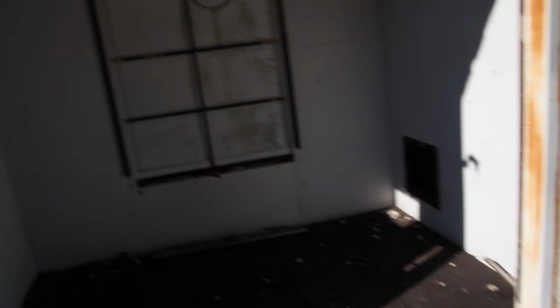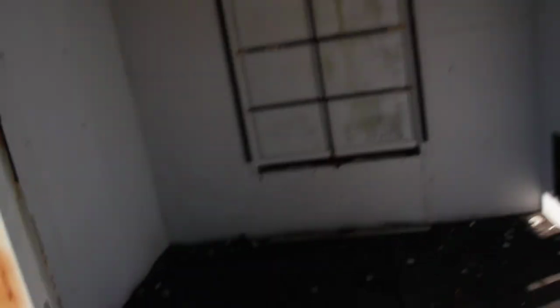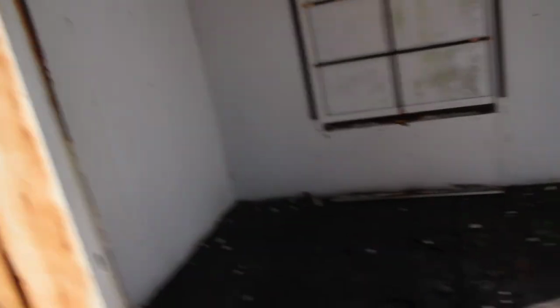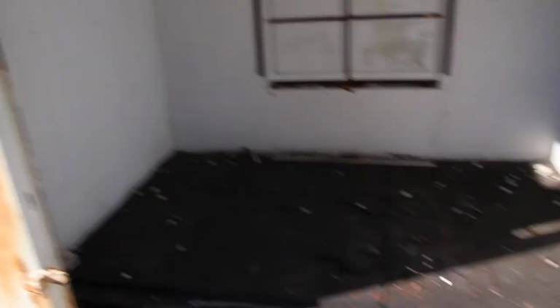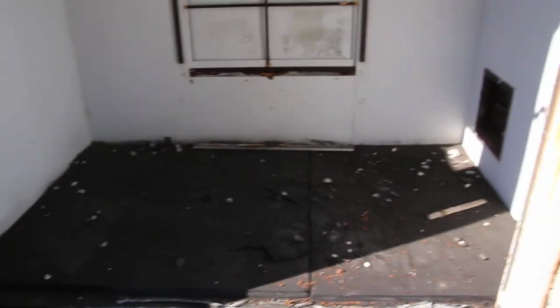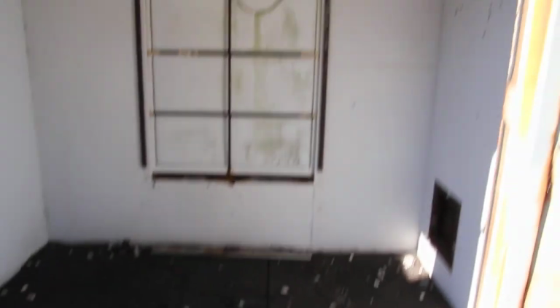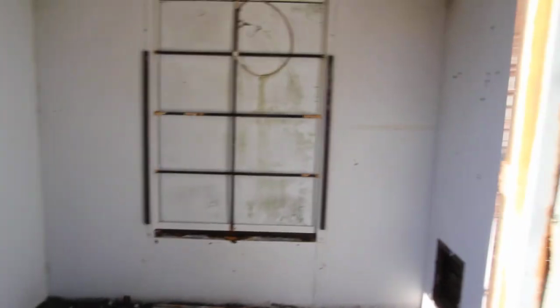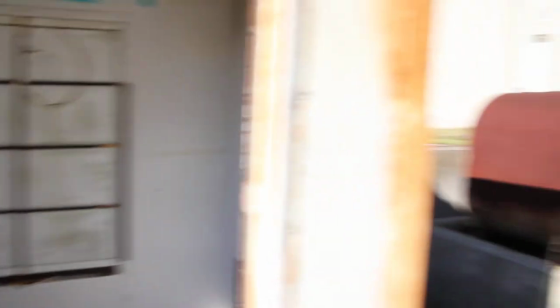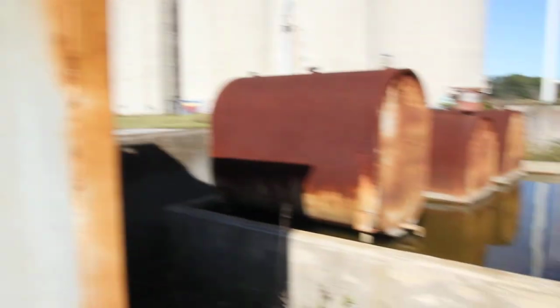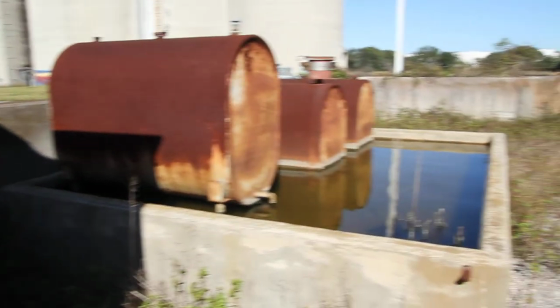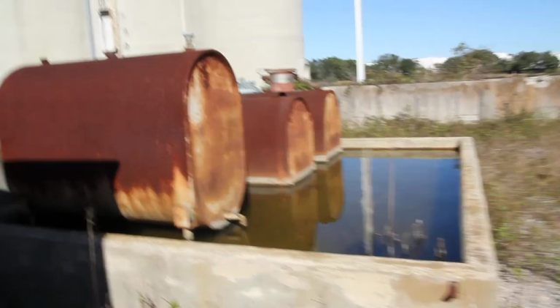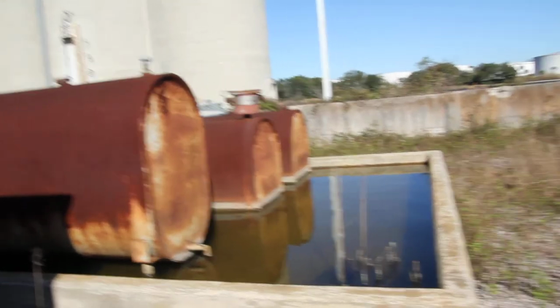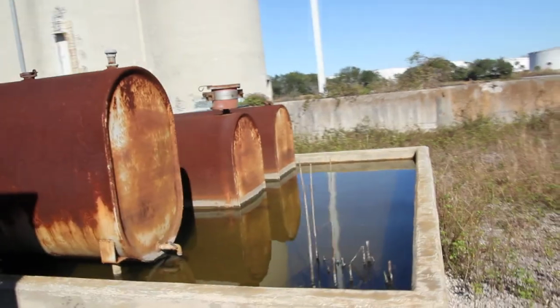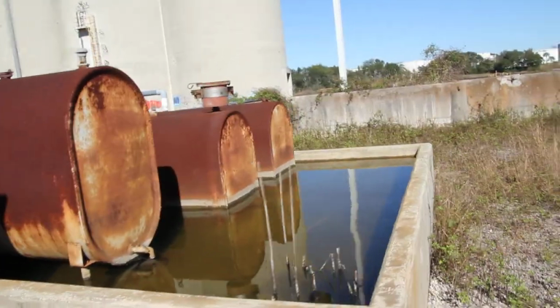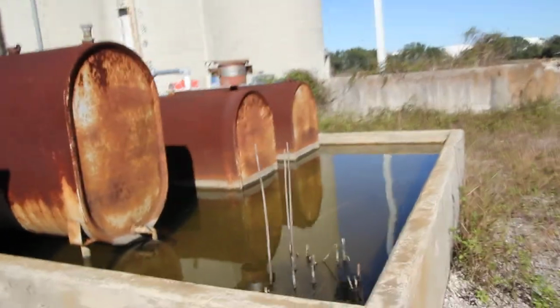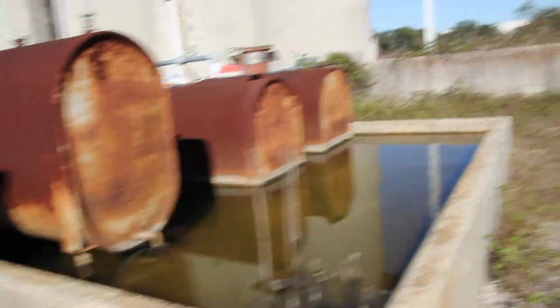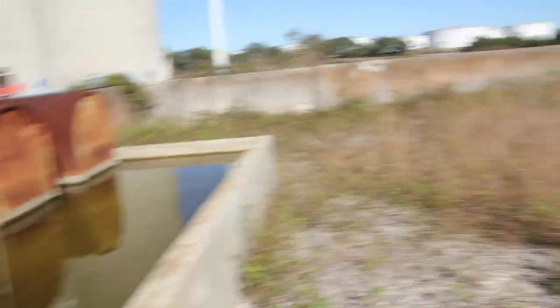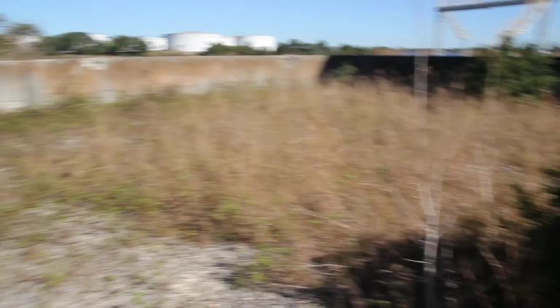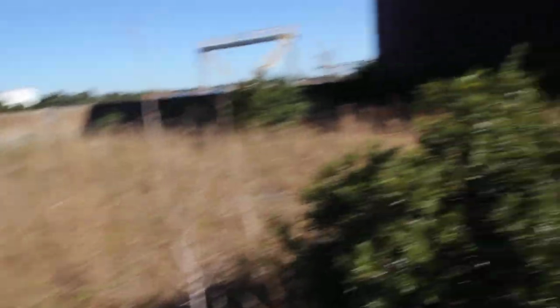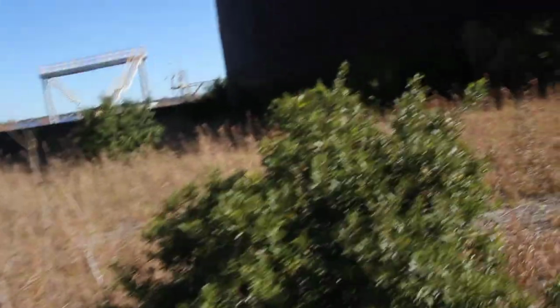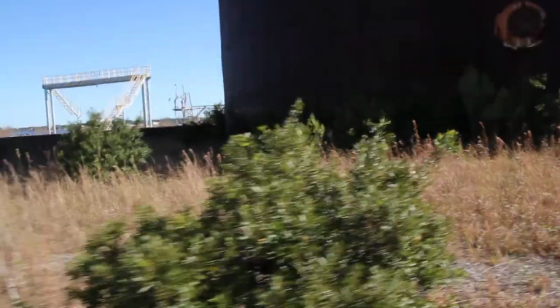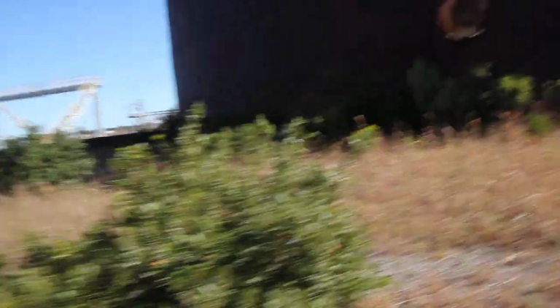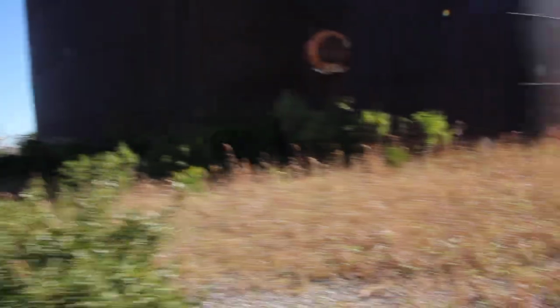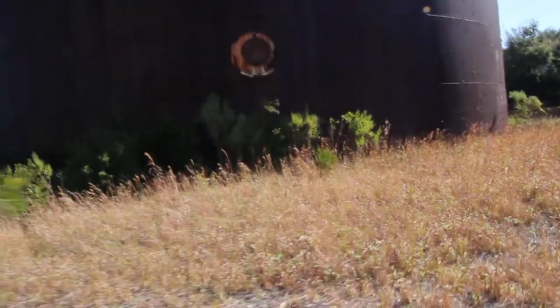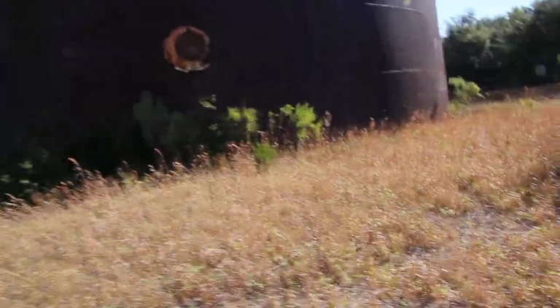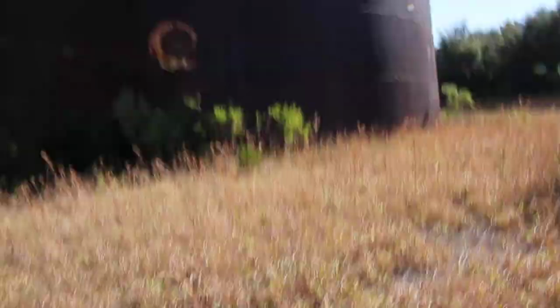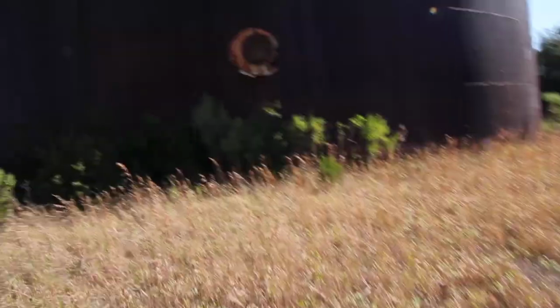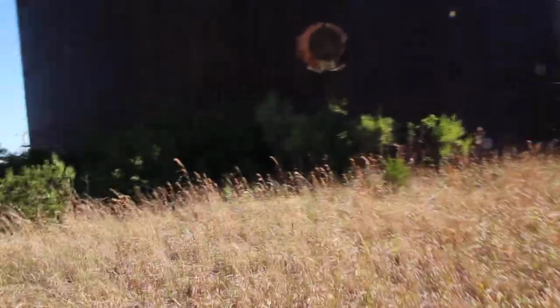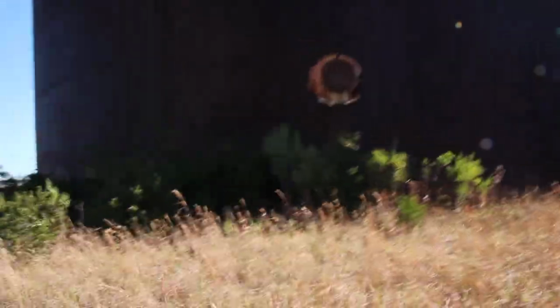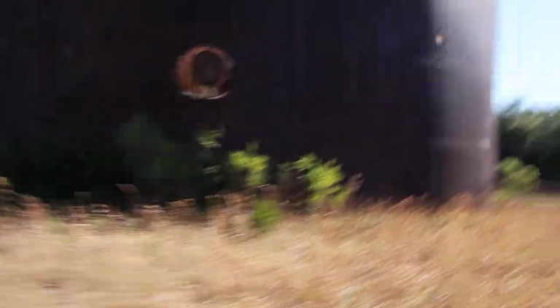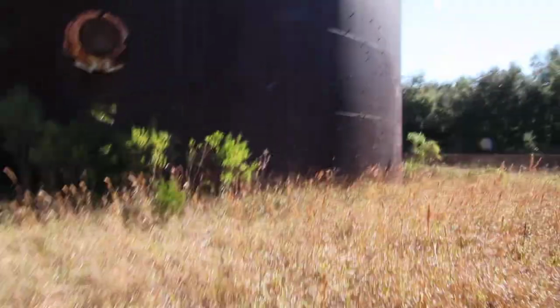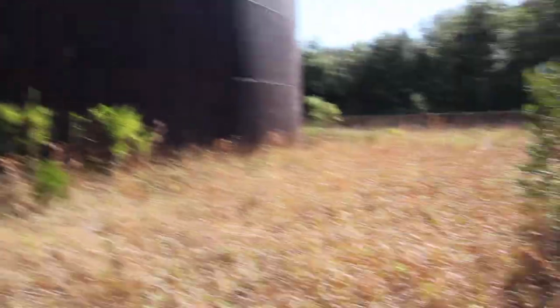Nothing. Nothing at all. Got some standing water. Yeah, that's not good. Let's see if we can find our way inside of one of these Echo Domes.